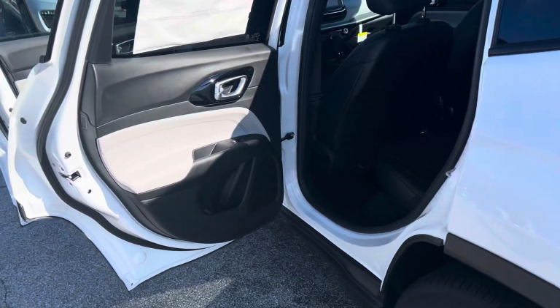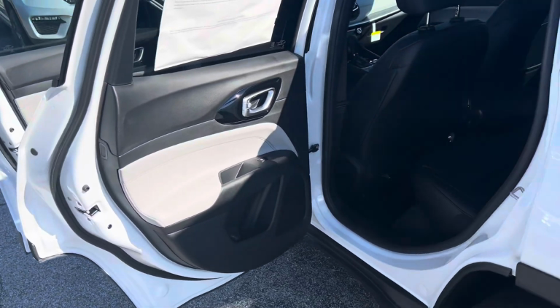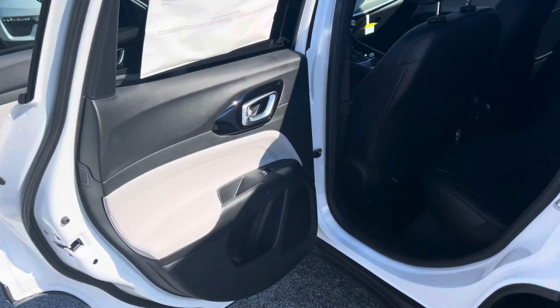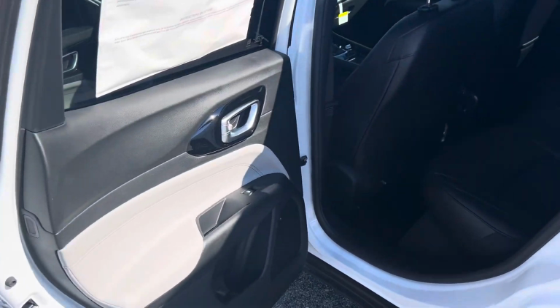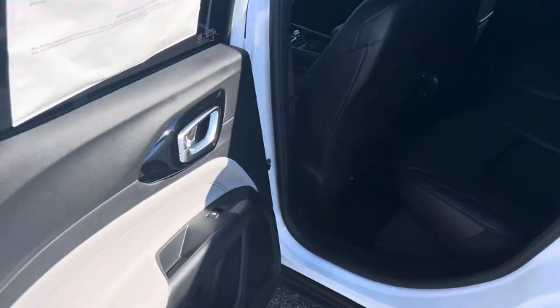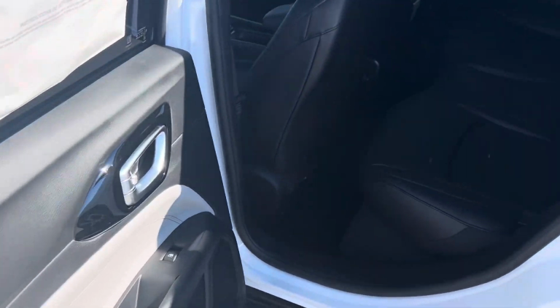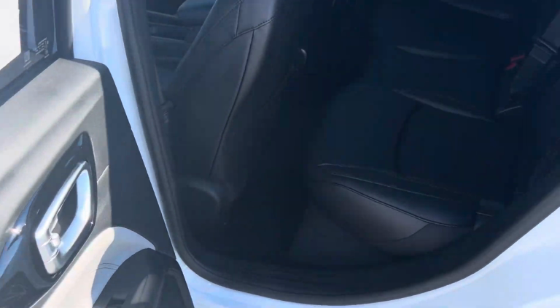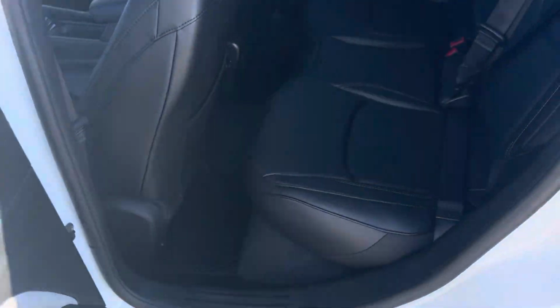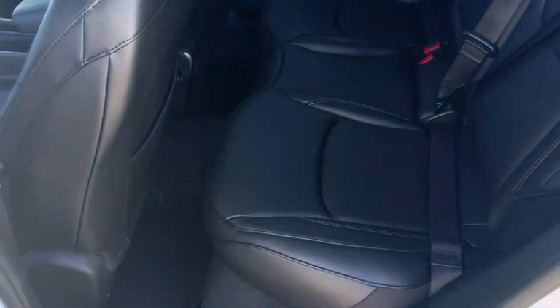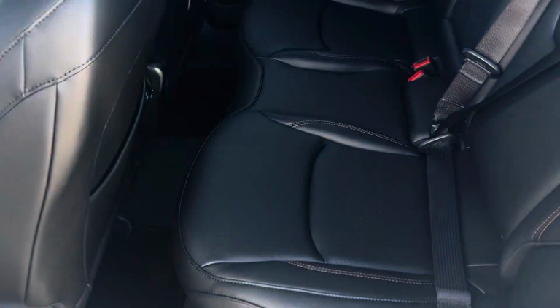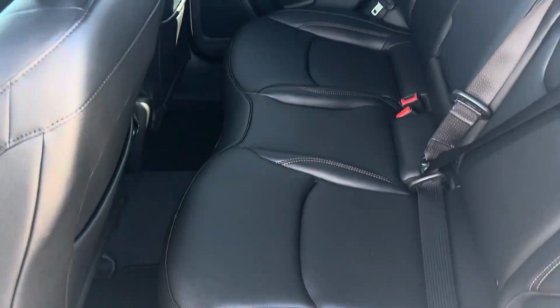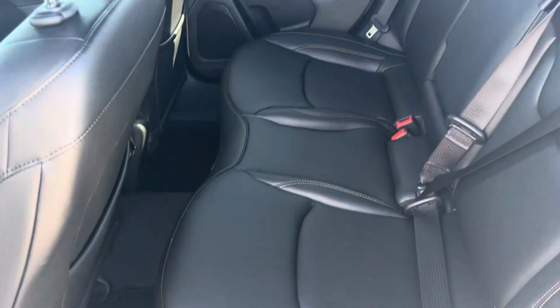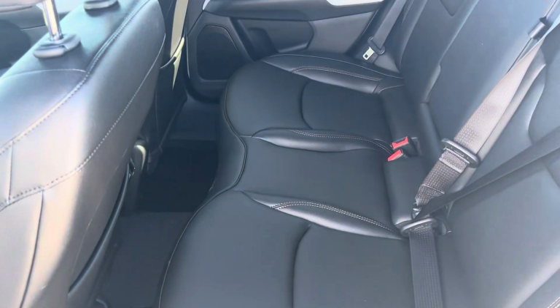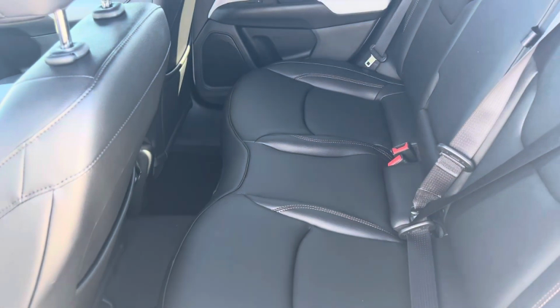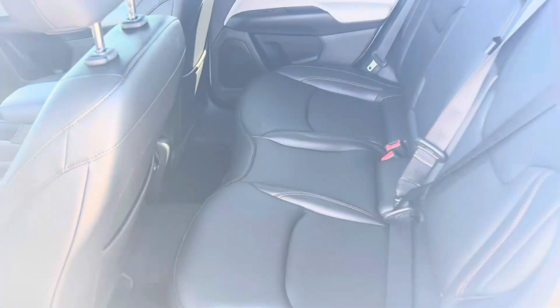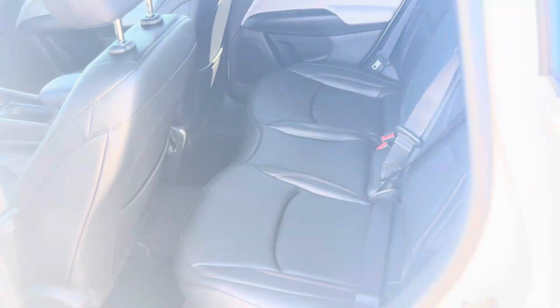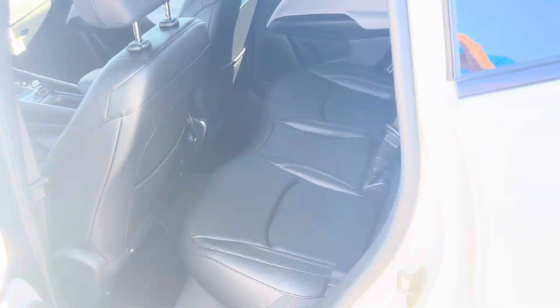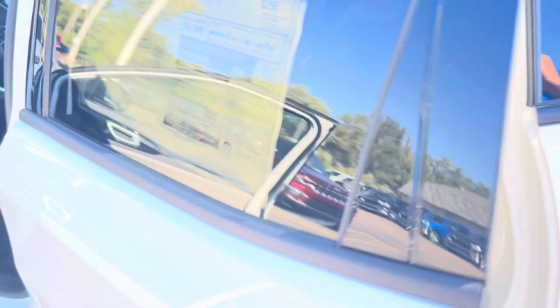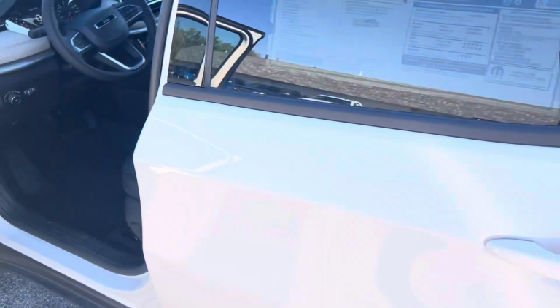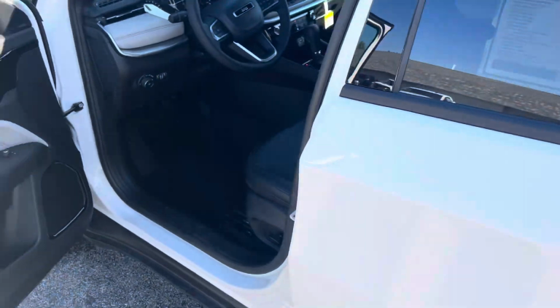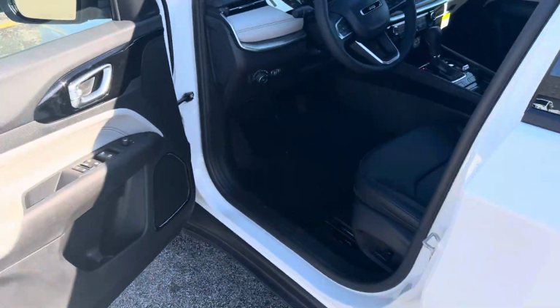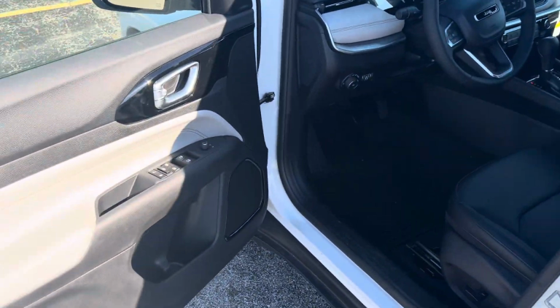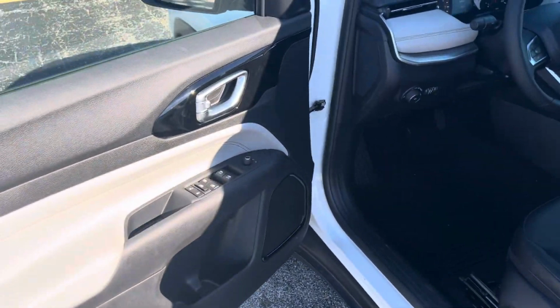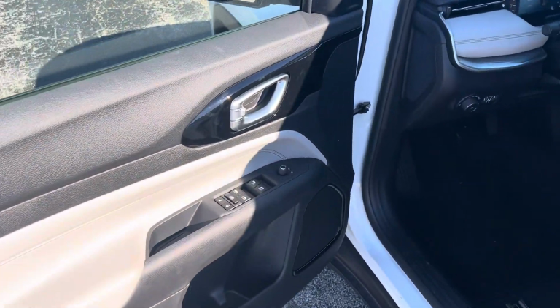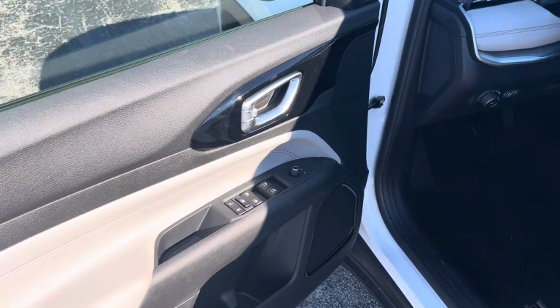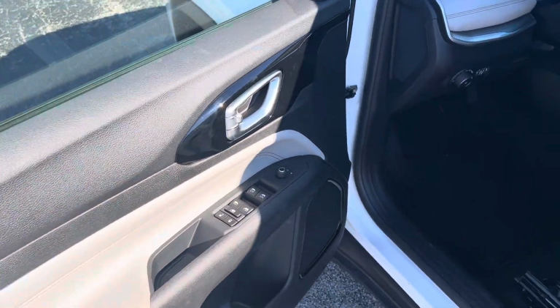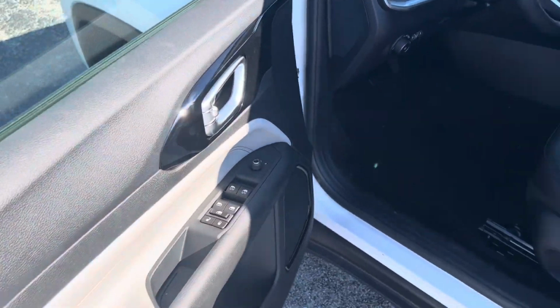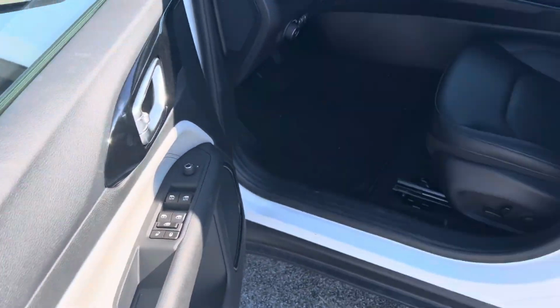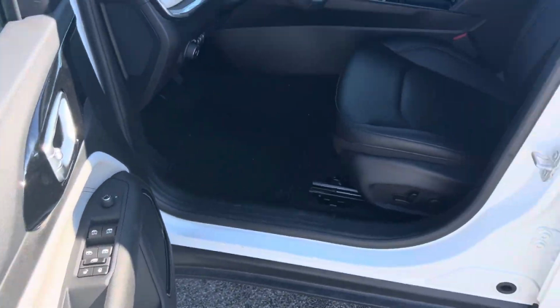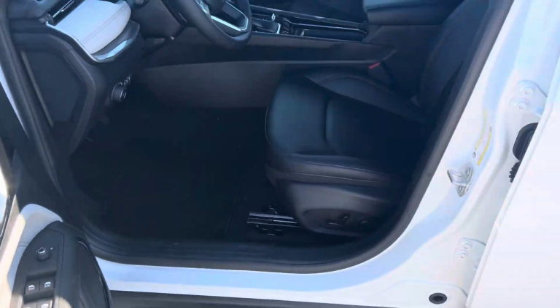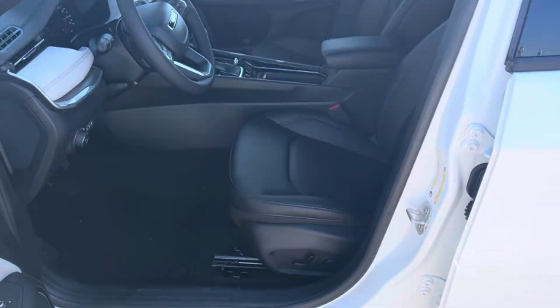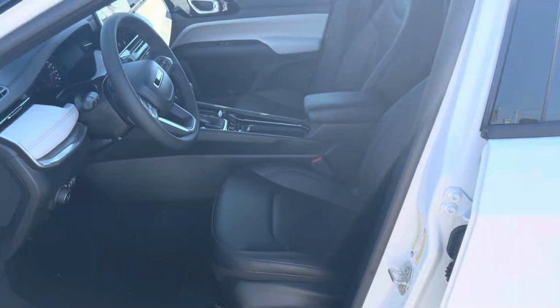Let's get a shot of the interior — she's wrapped in leather, plenty of legroom, power windows, power locks, power mirrors, and power seats.